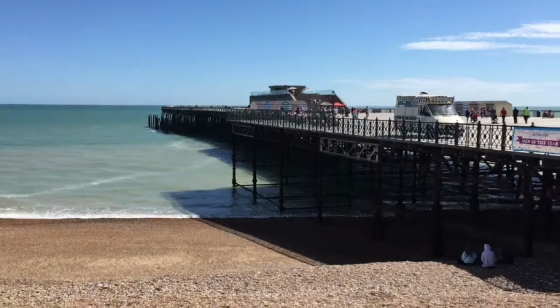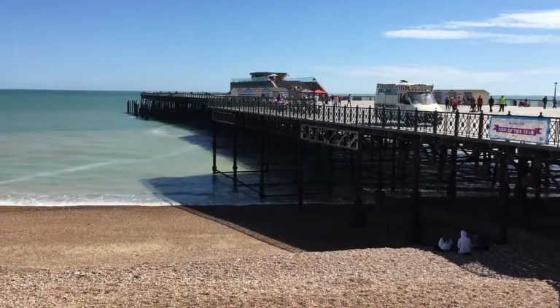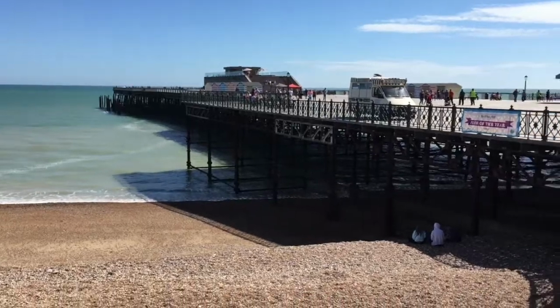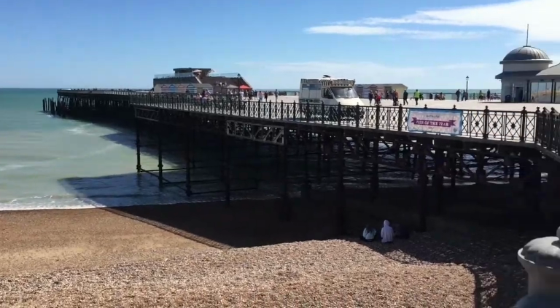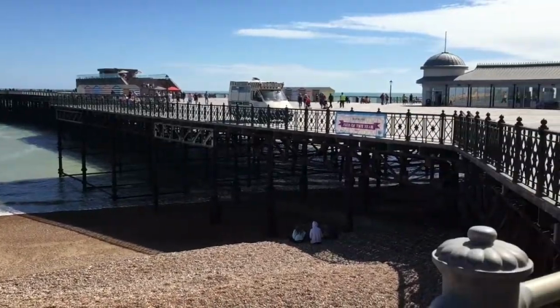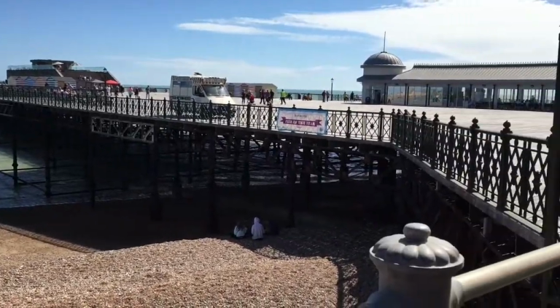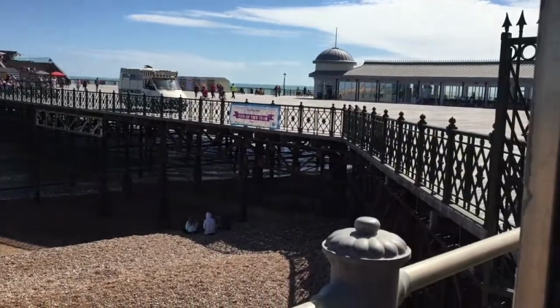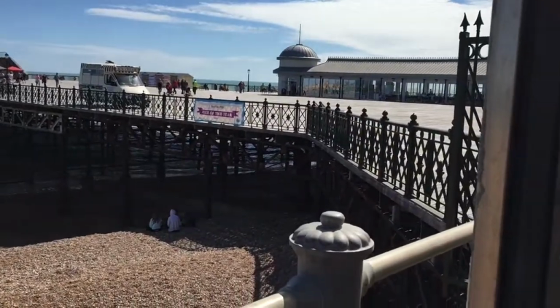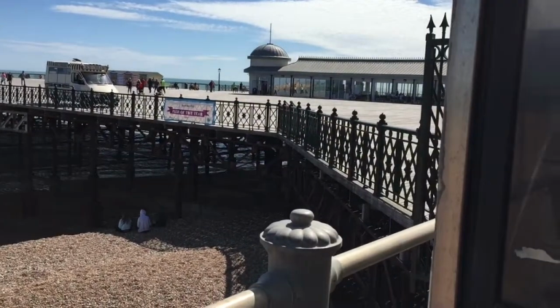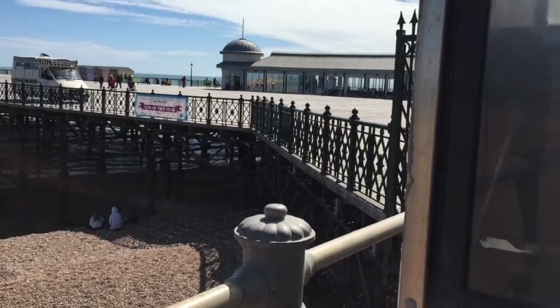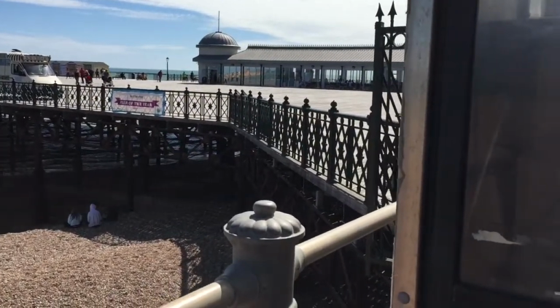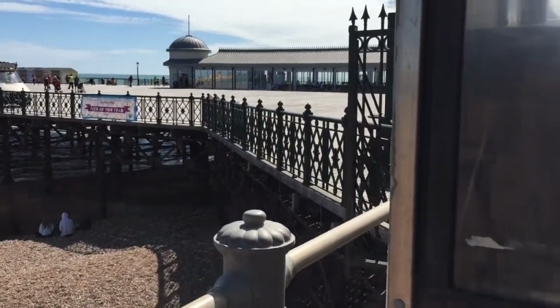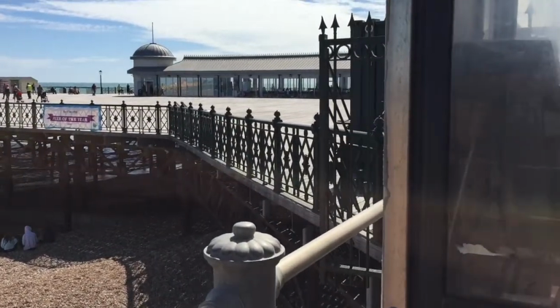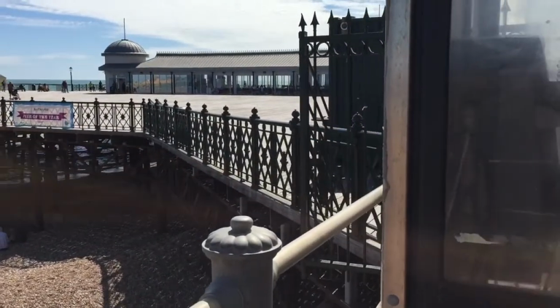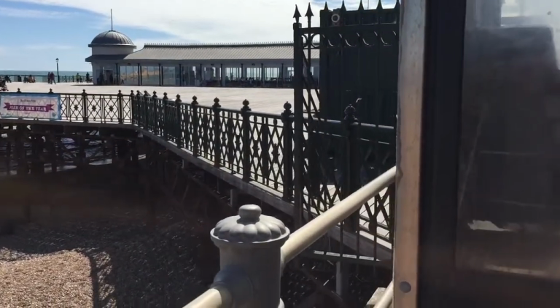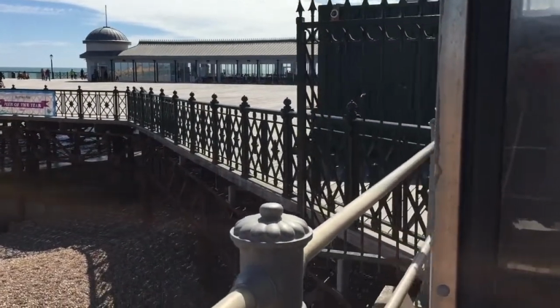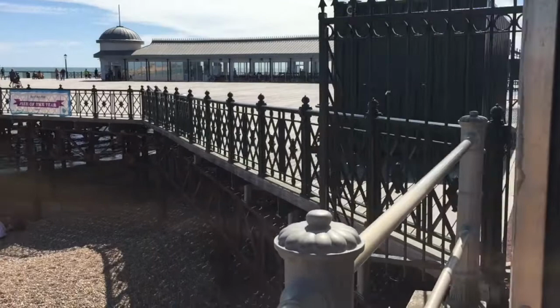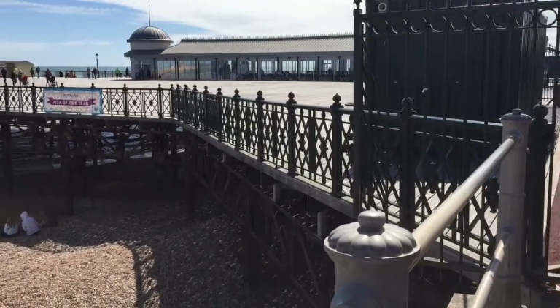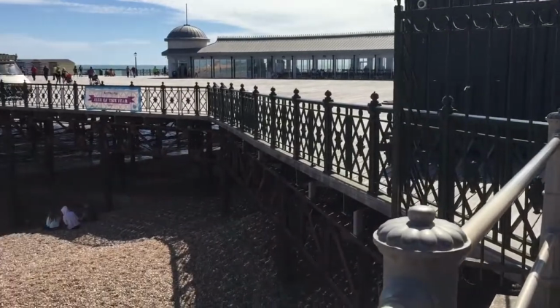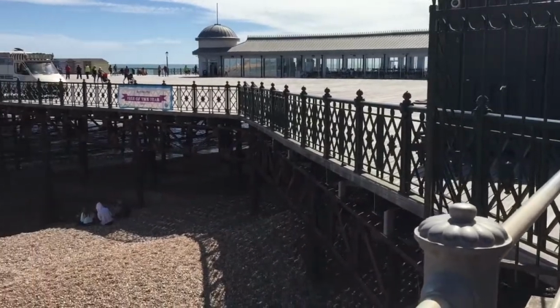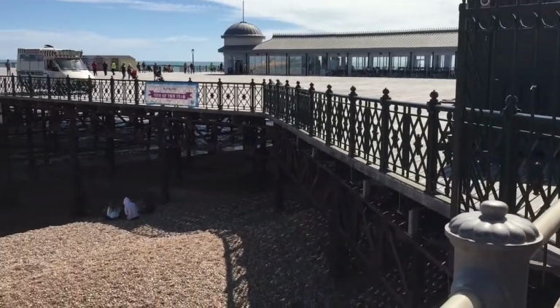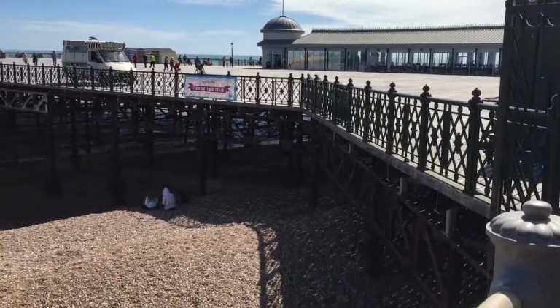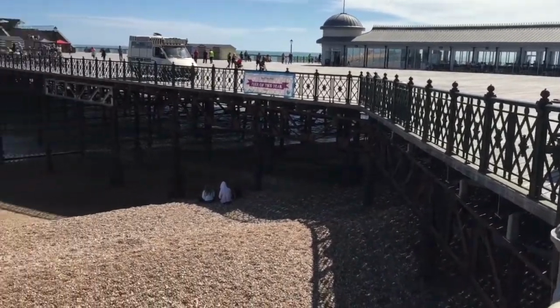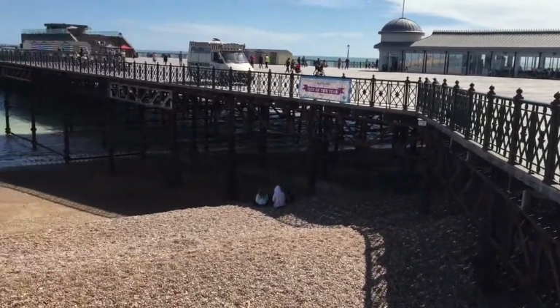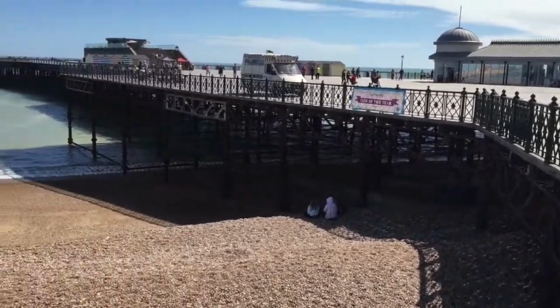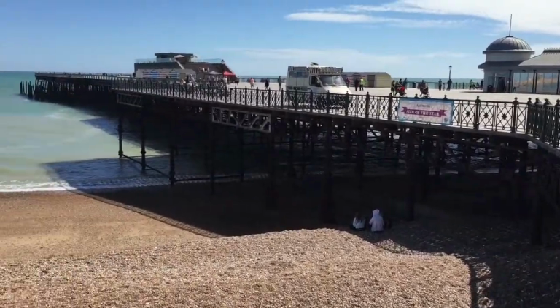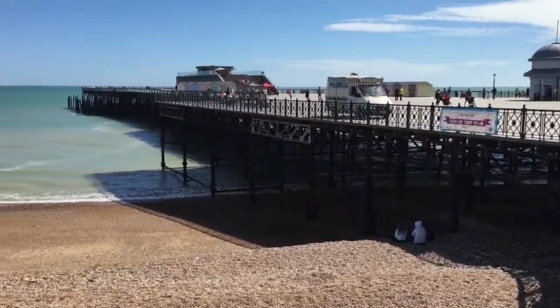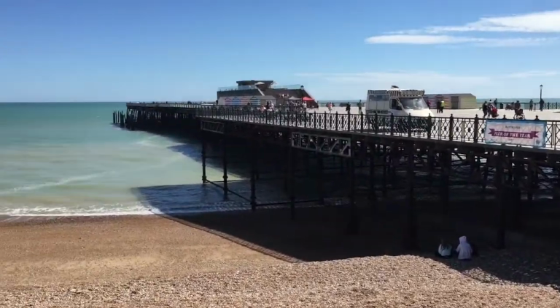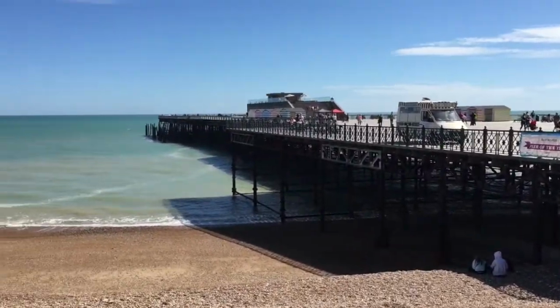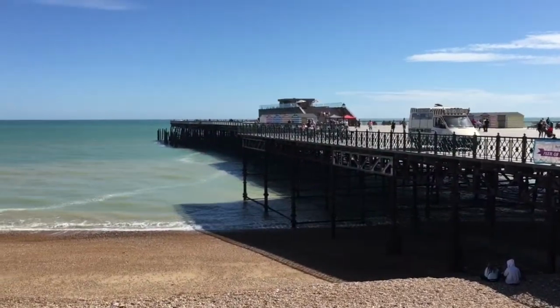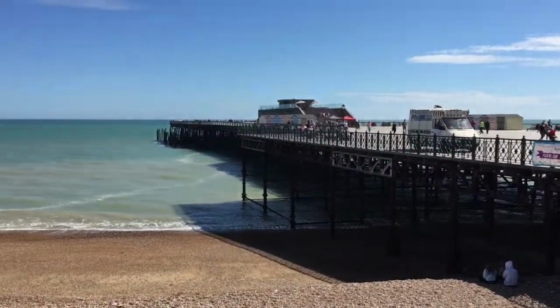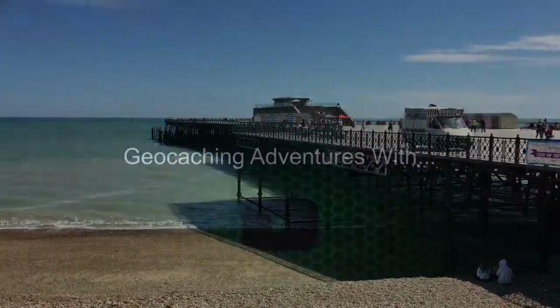This is Hastings Pier, which is the Pier of the Year. My geocache is just underneath this pier, and this is a Geochallenge video, so guess what — let's come back that night.